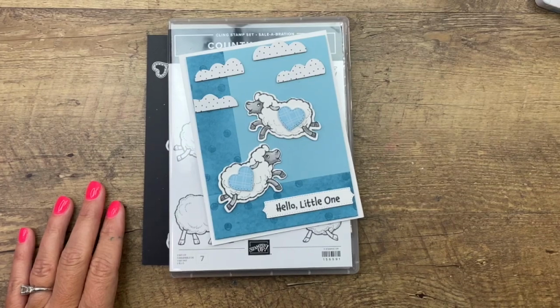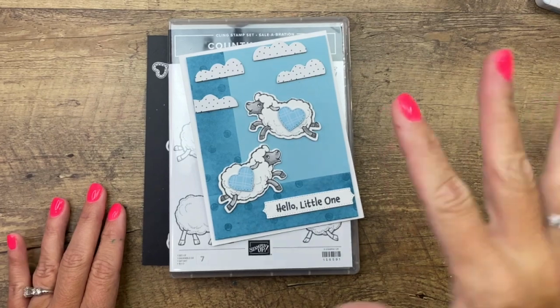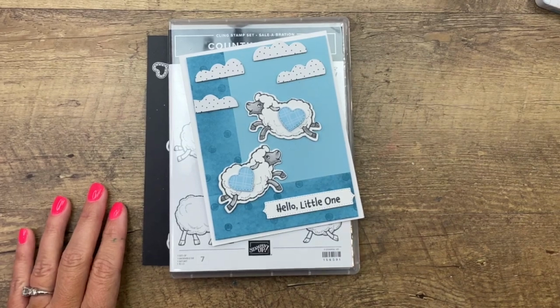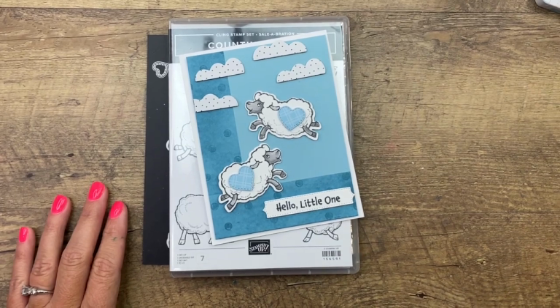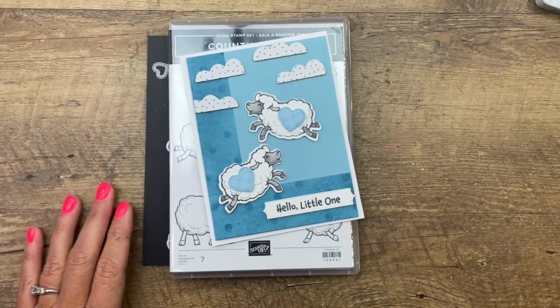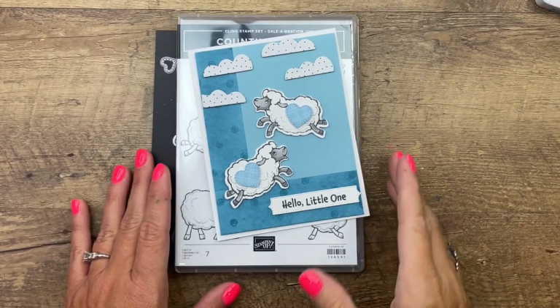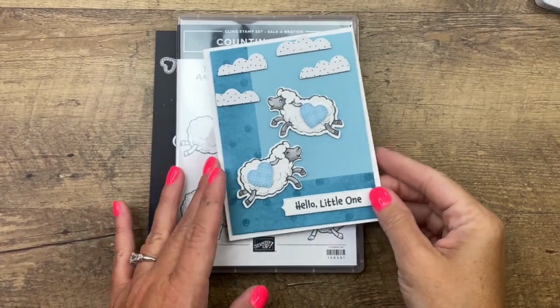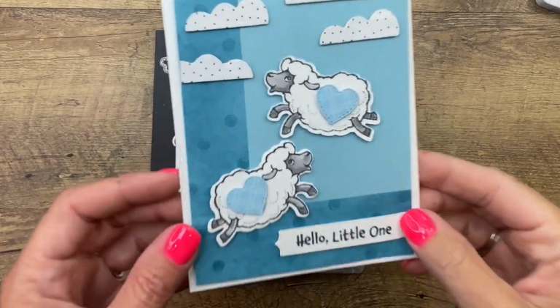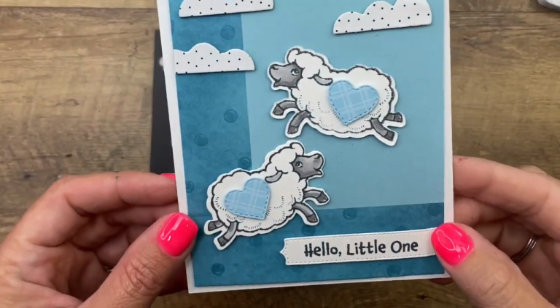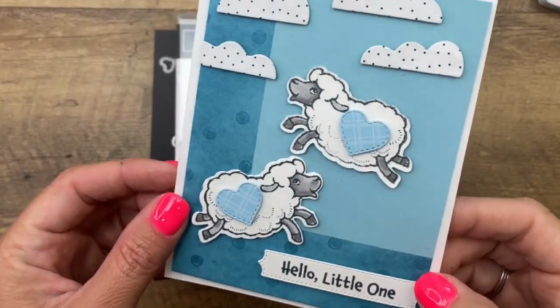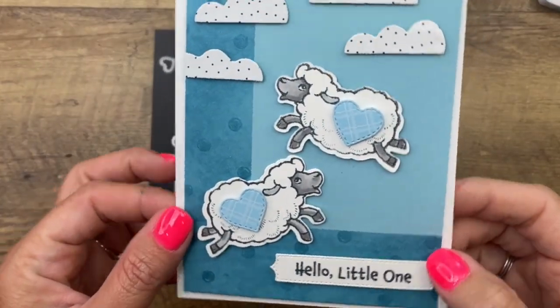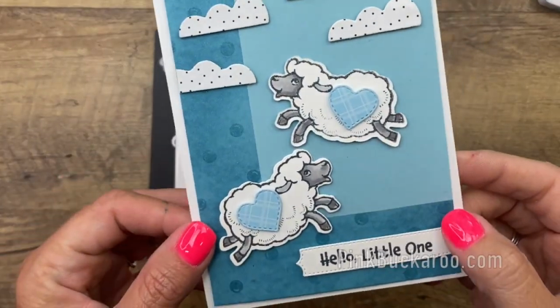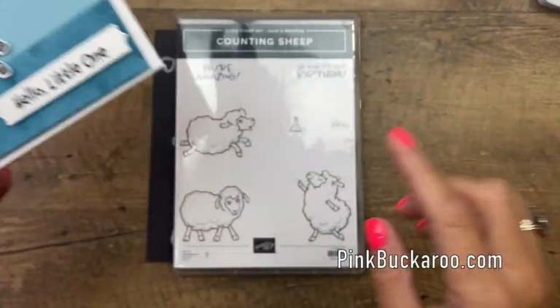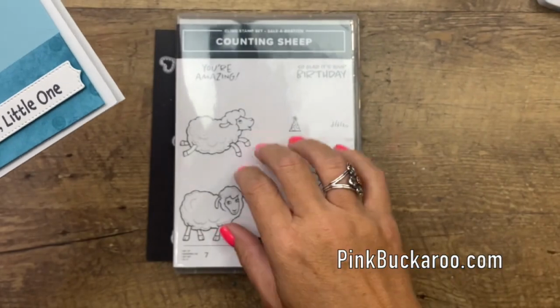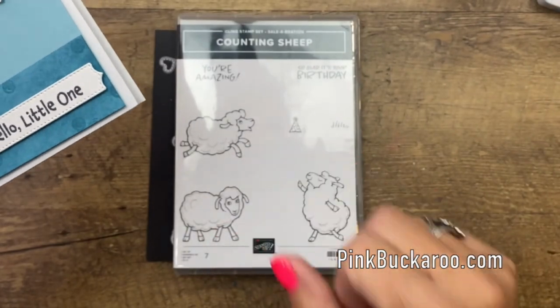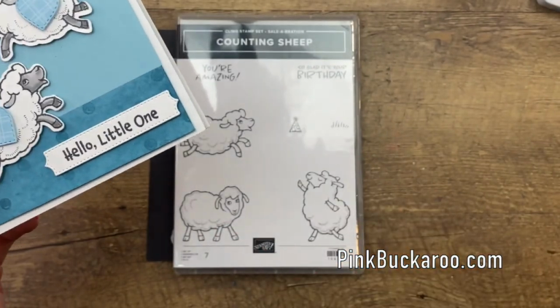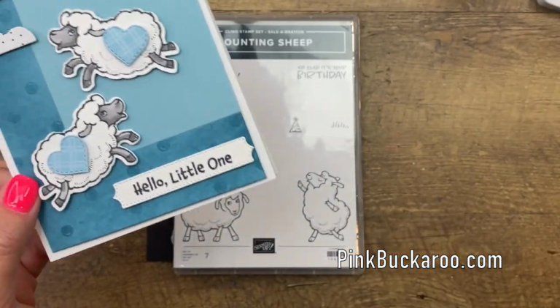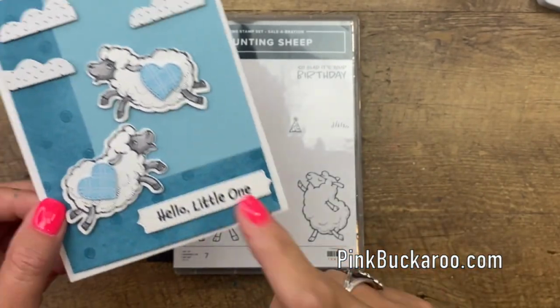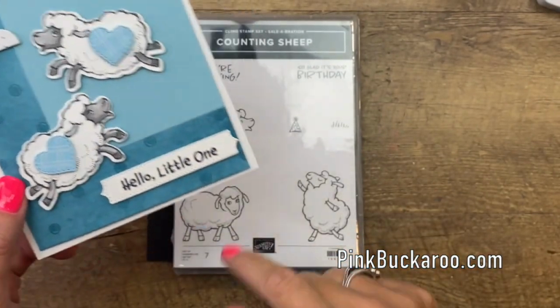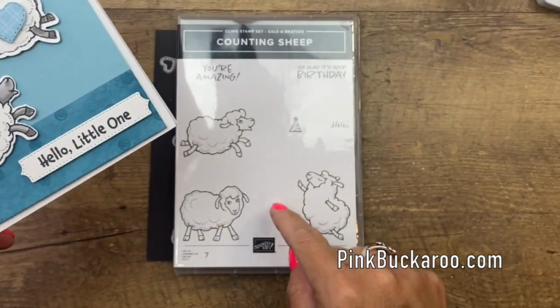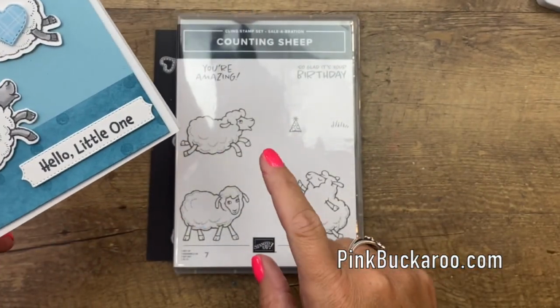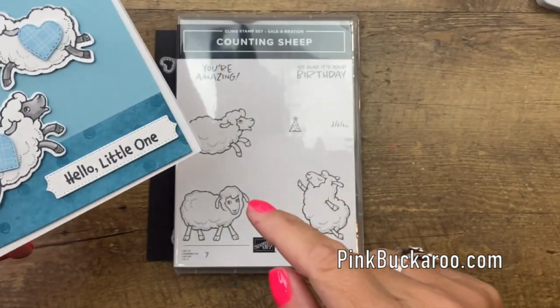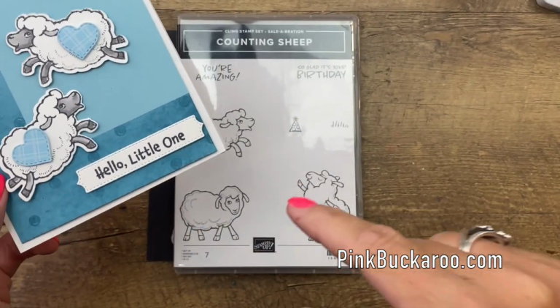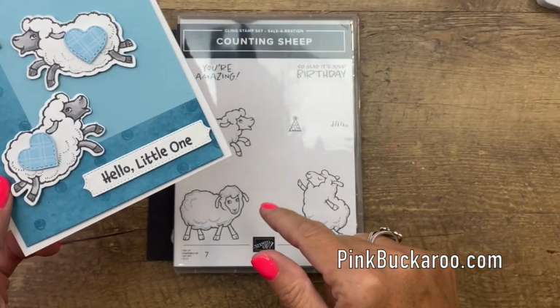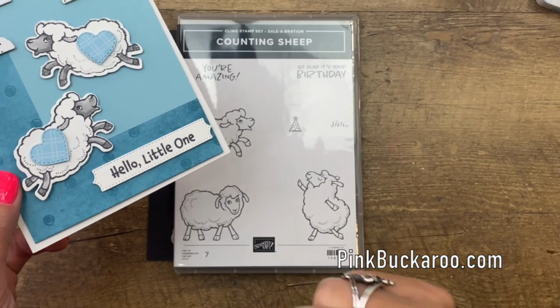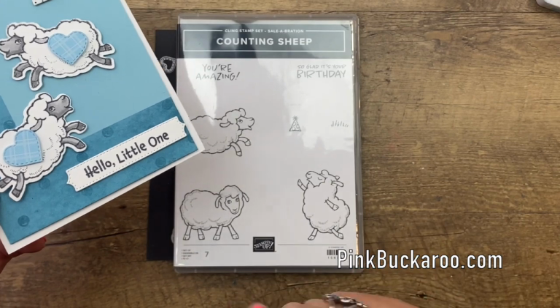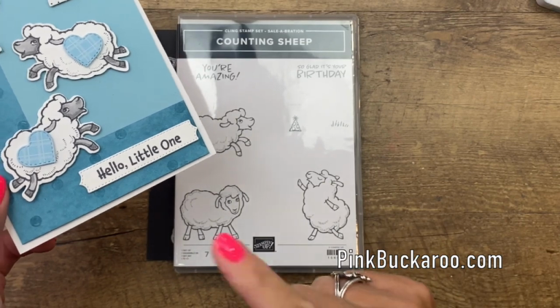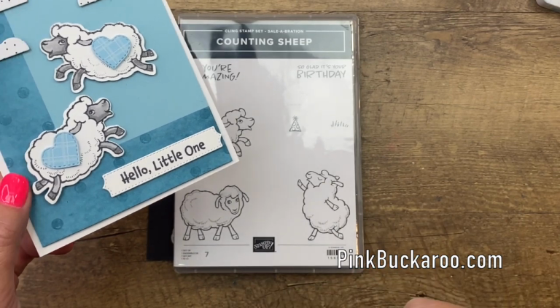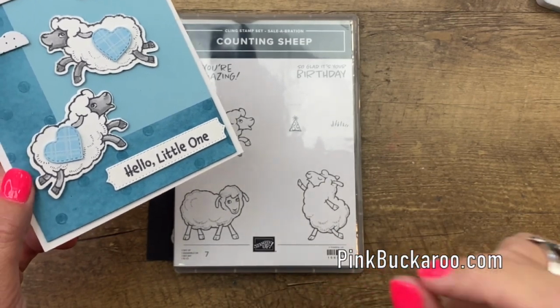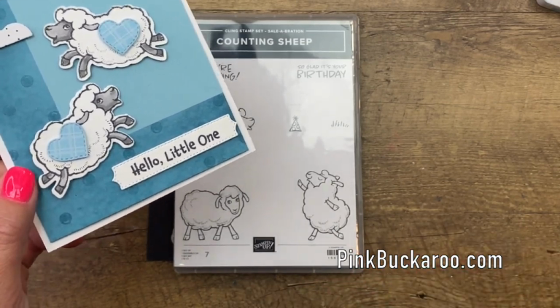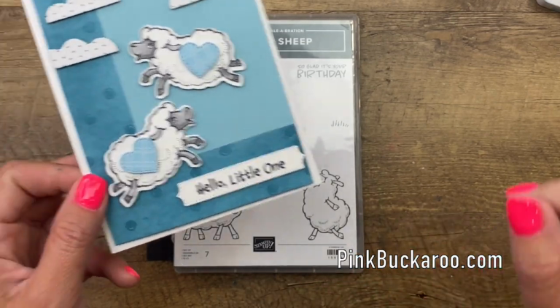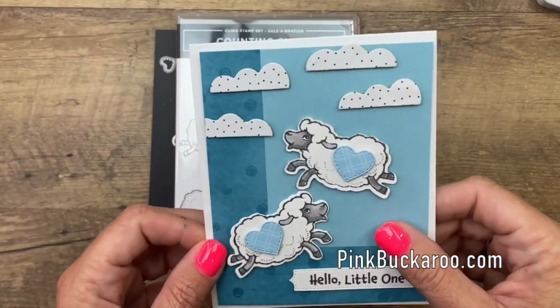Hey everybody, Erica Sirwin here from Pink Buckaroo Designs. I've got another fun cute little counting sheep card using the Counting Sheep stamp set from the summer 2021 celebration catalog.